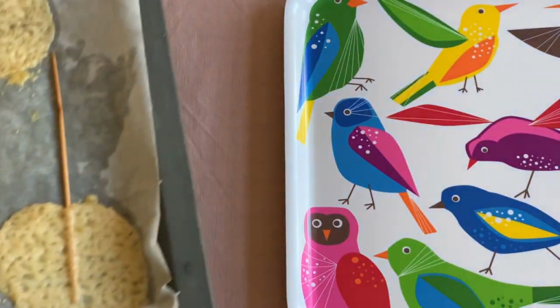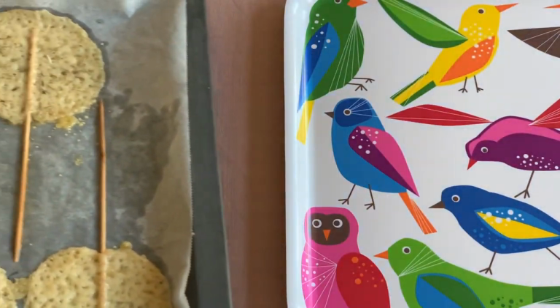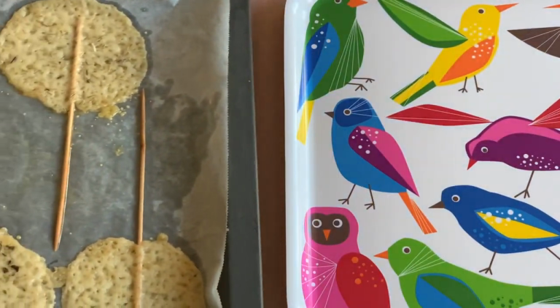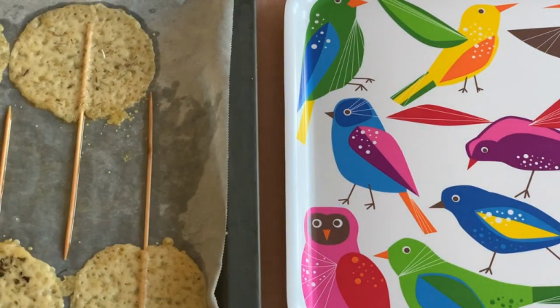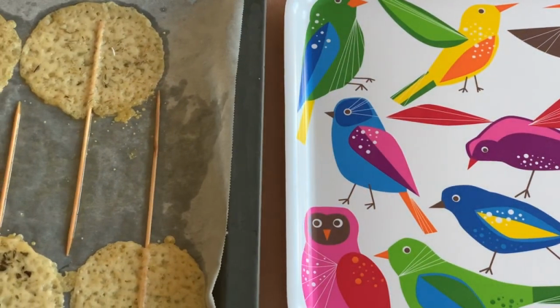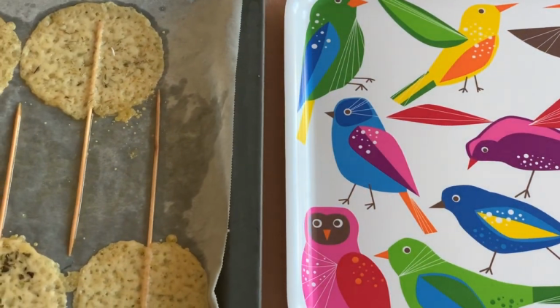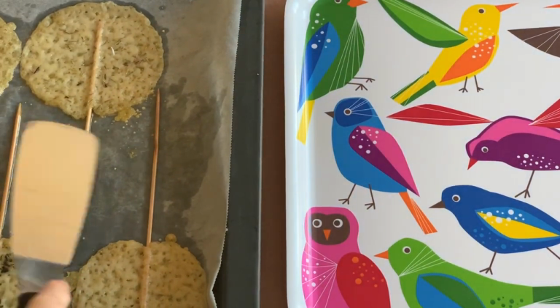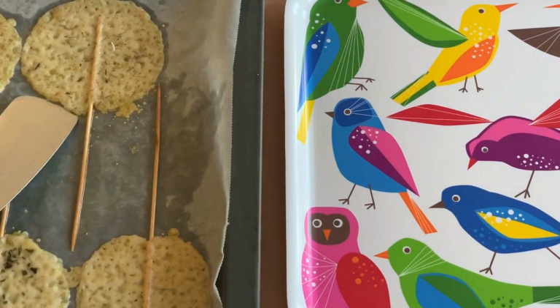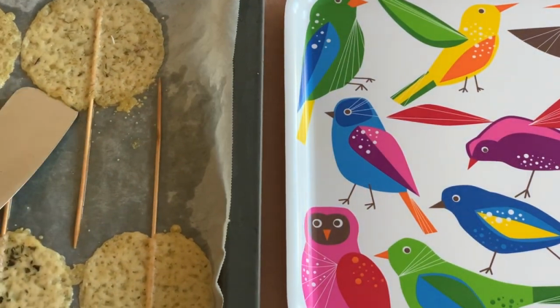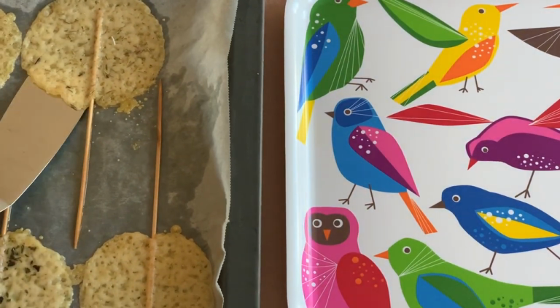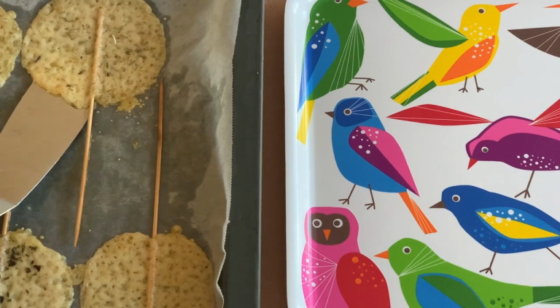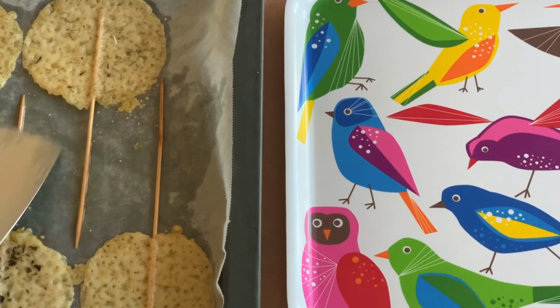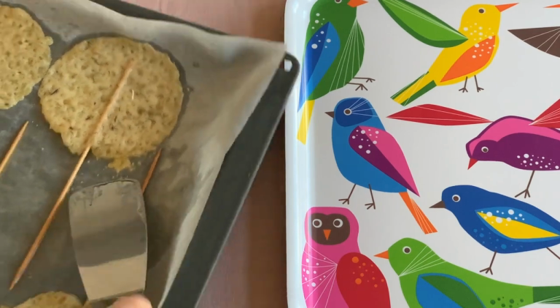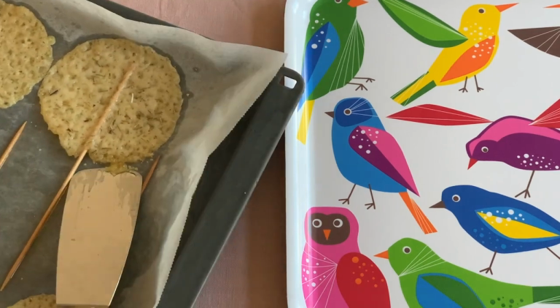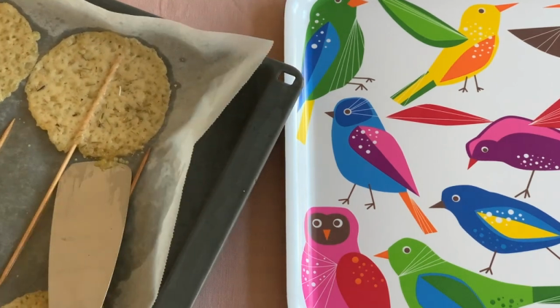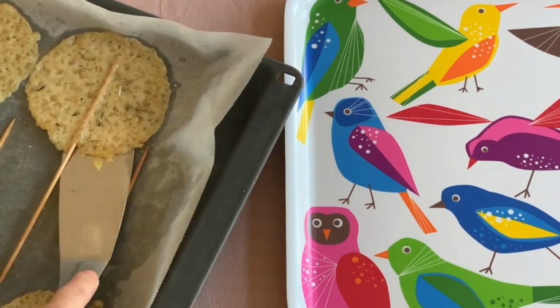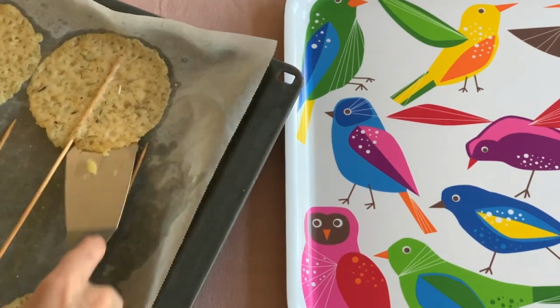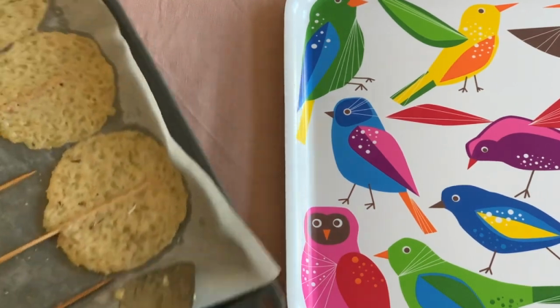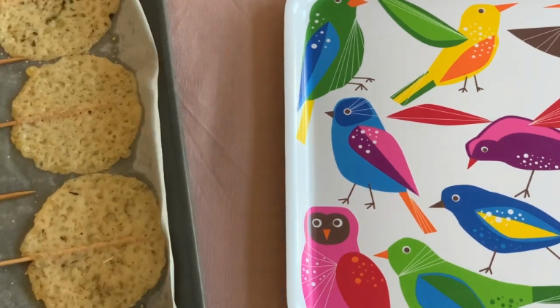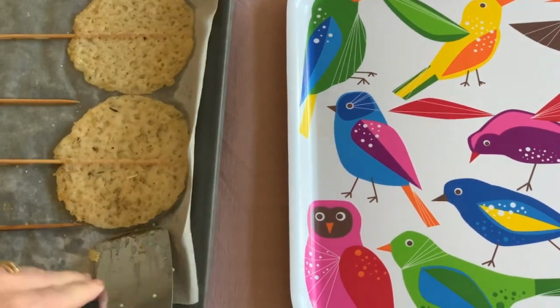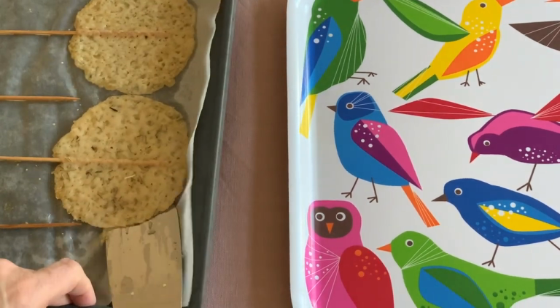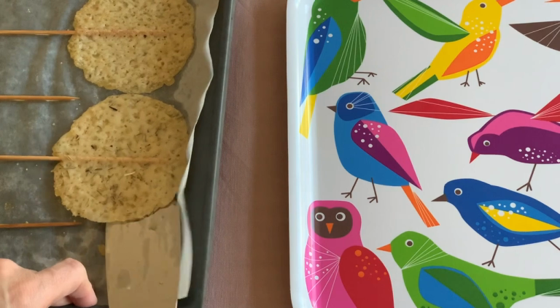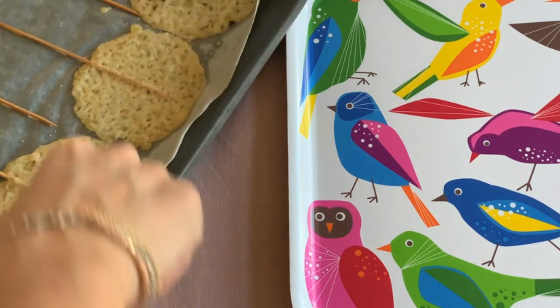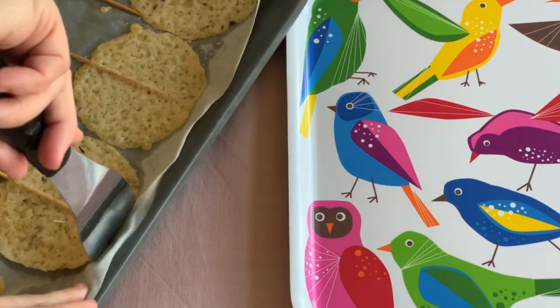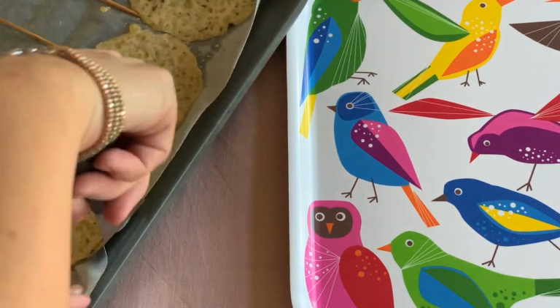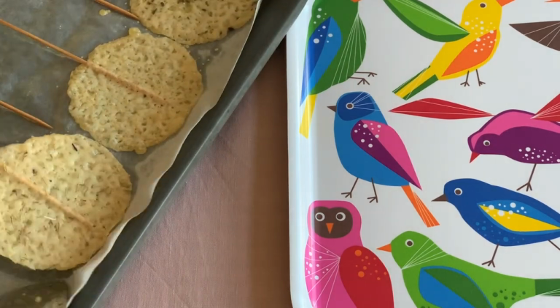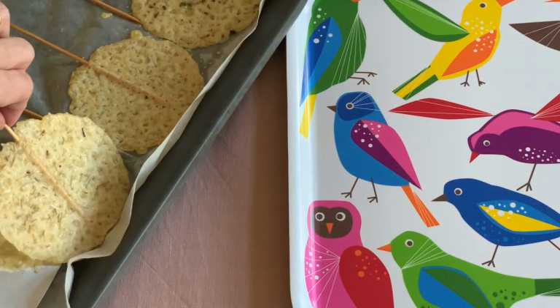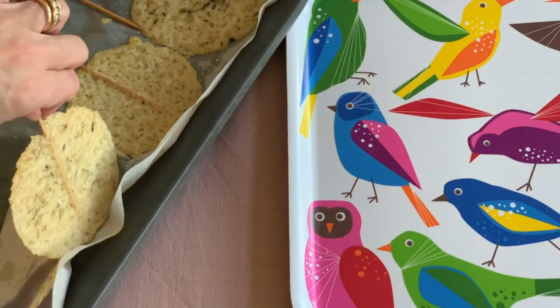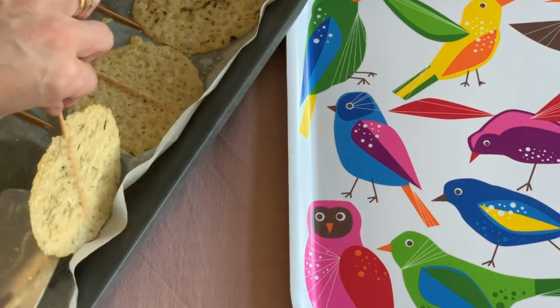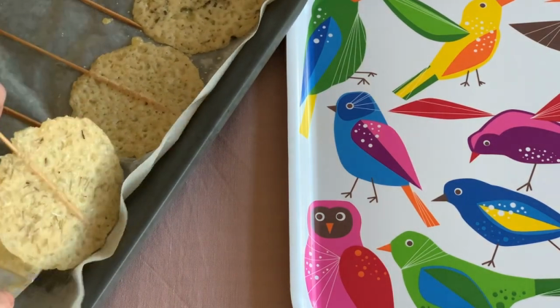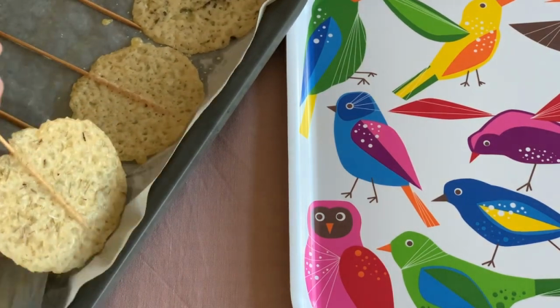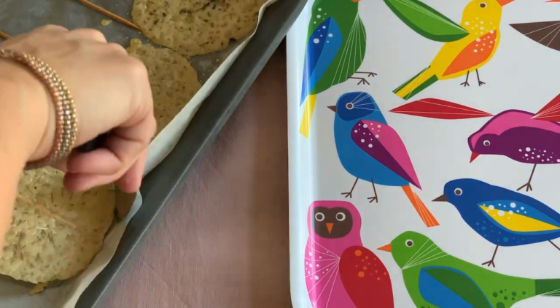Now you should leave them on the oven tray until they are completely cold, because only when they are cold and the cheese is hard again will it be possible to unstick them from the parchment paper.